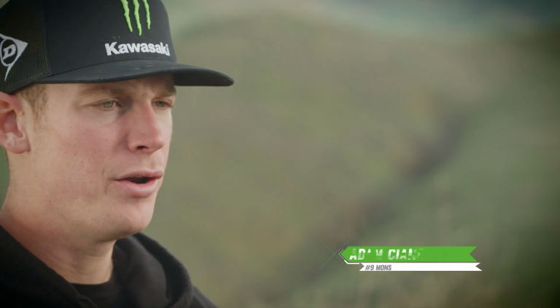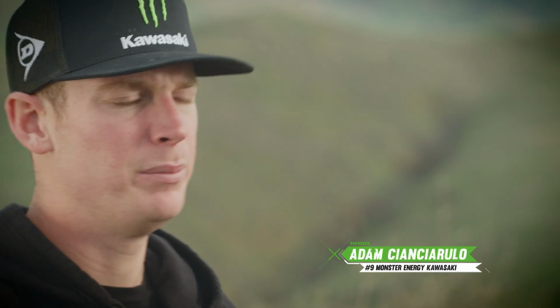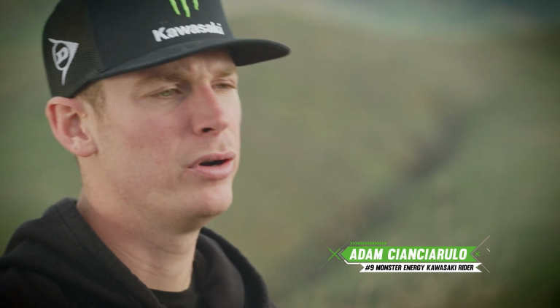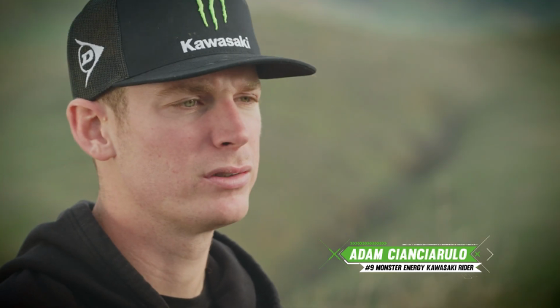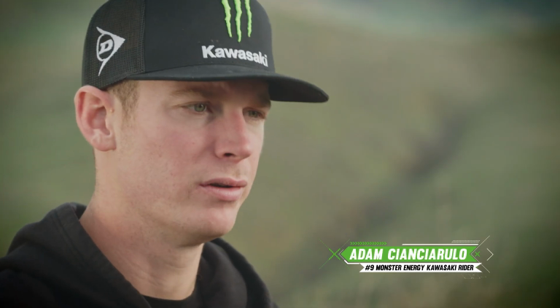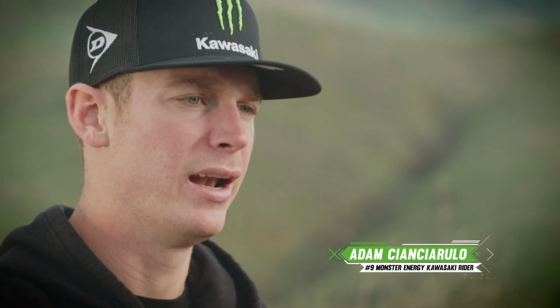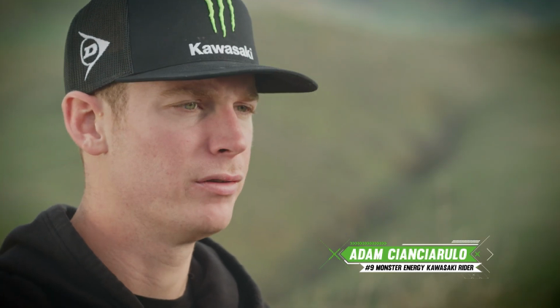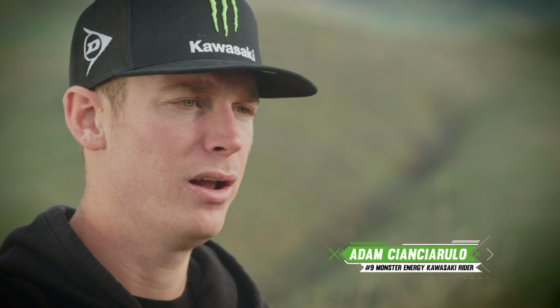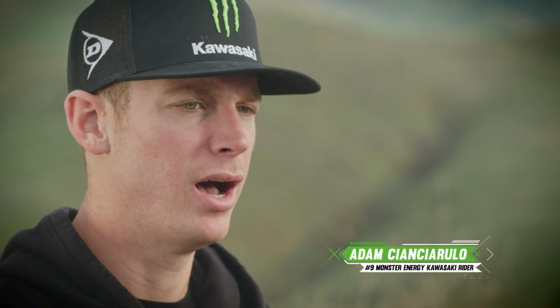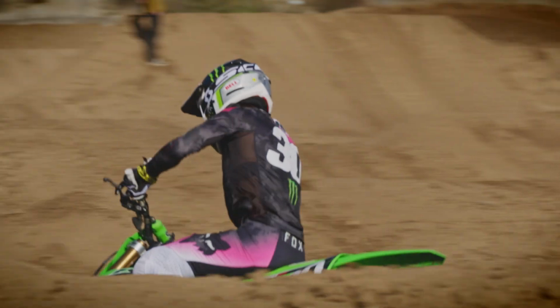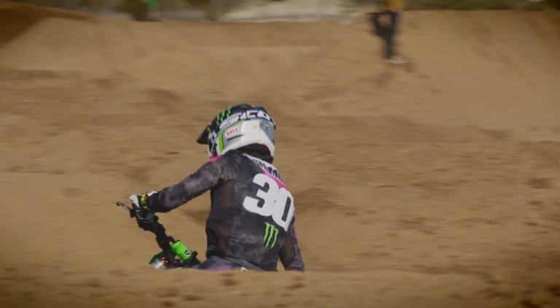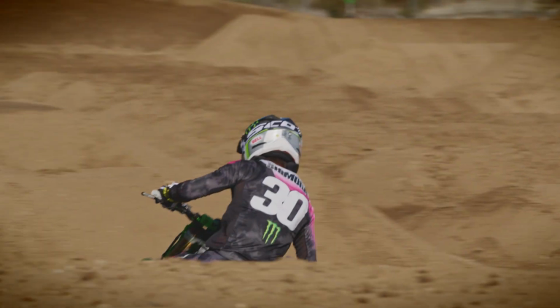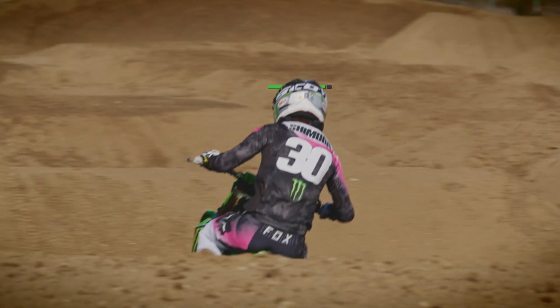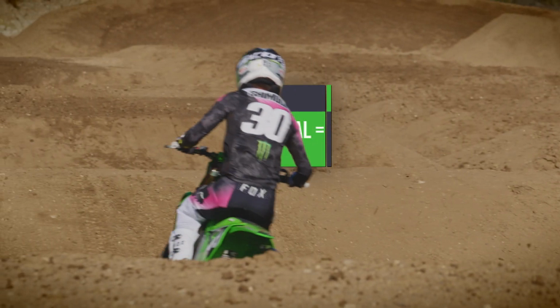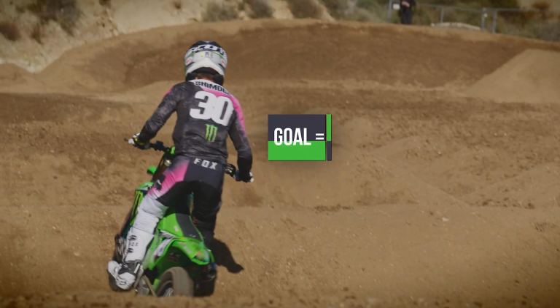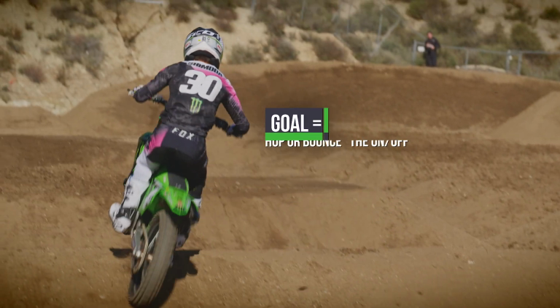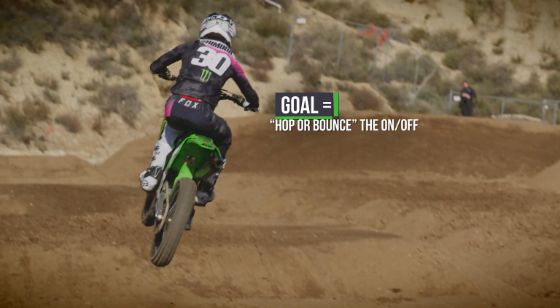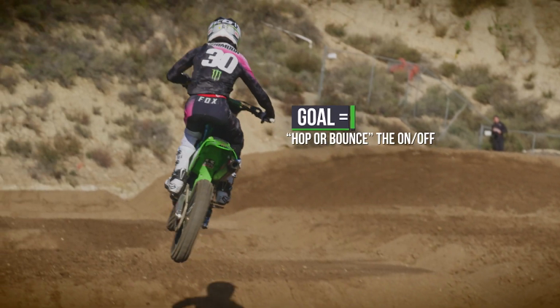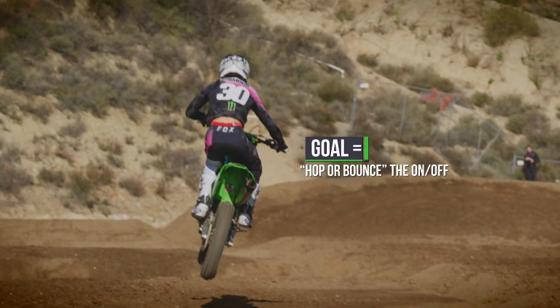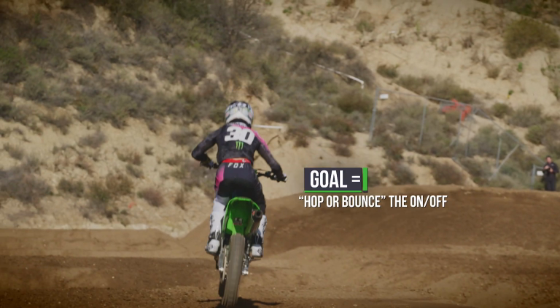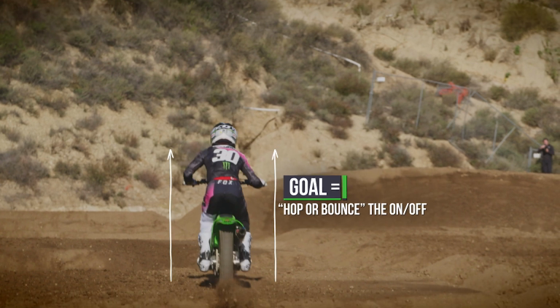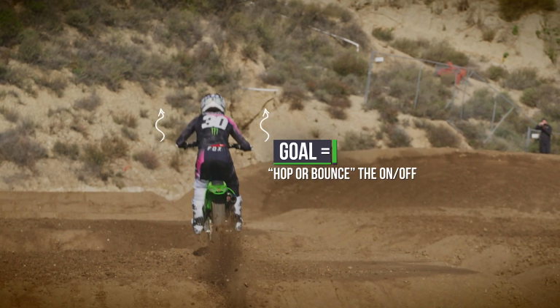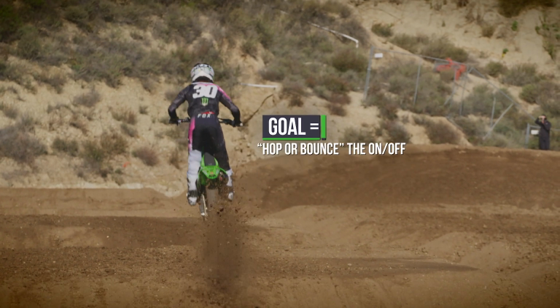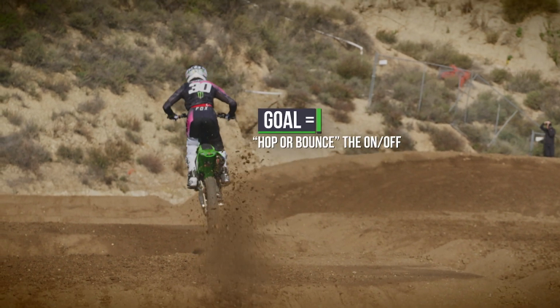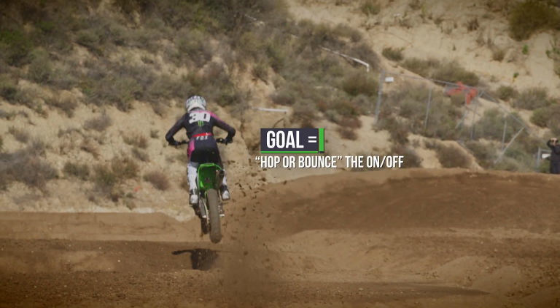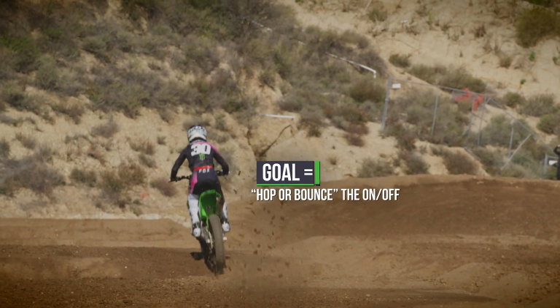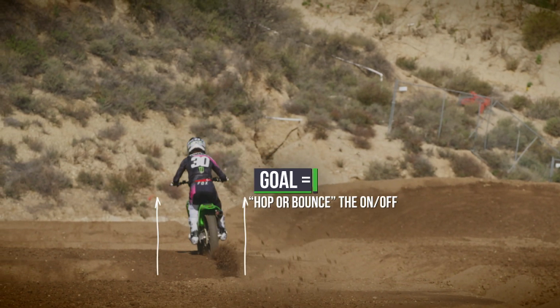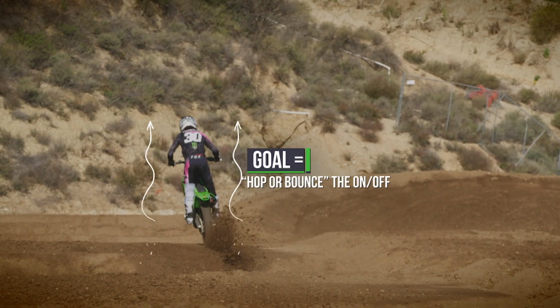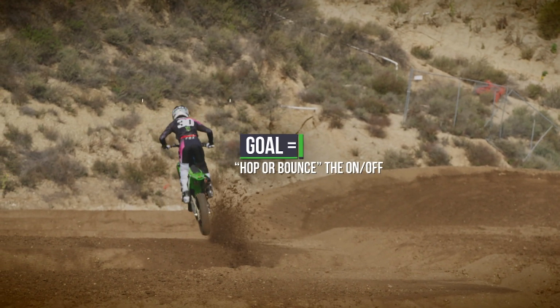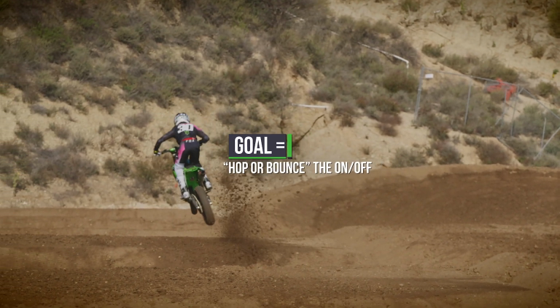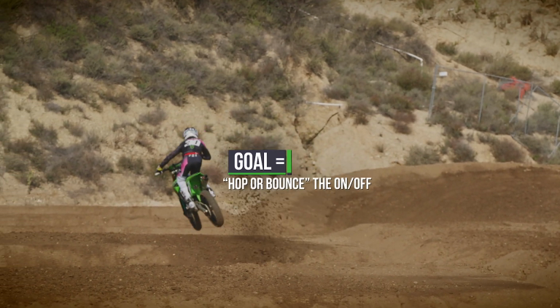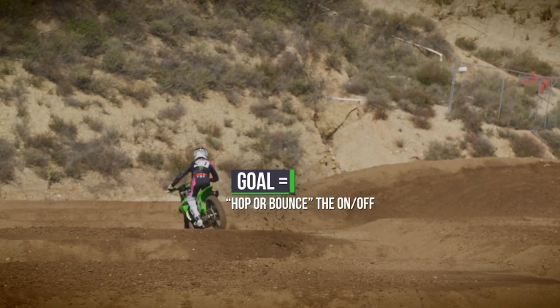On-offs can be pretty physical if they're flat. If they're flat on top and you're having to do a lot of work, kind of almost bunny hopping the motorcycle, whether it be with the RPMs or the clutch, trying to release the clutch and get that pop off.